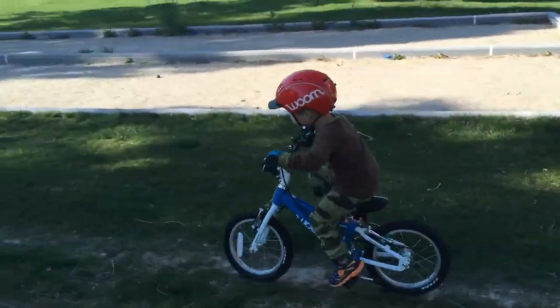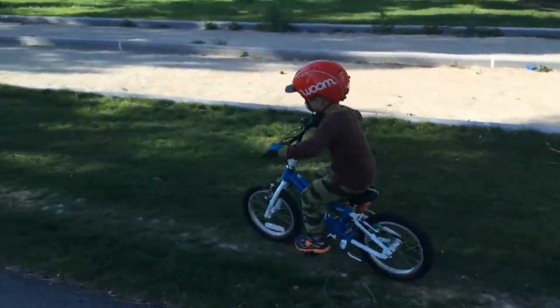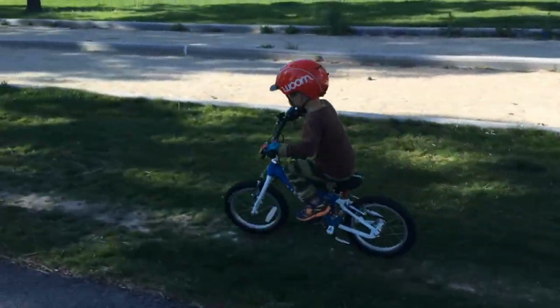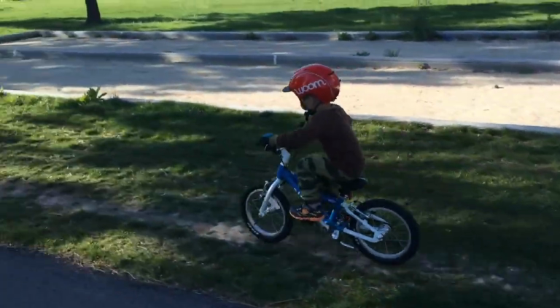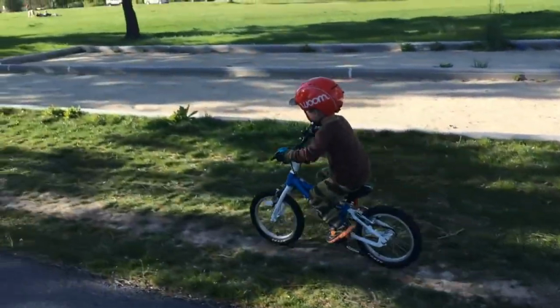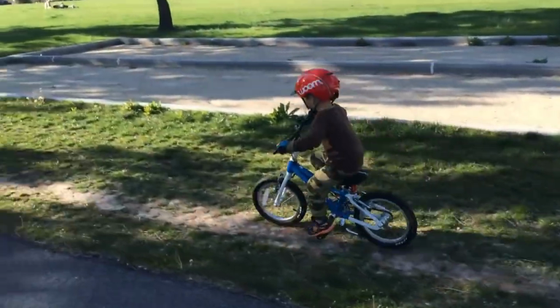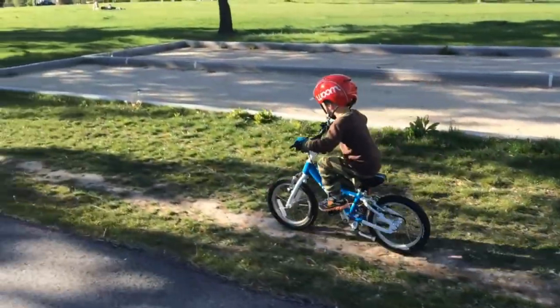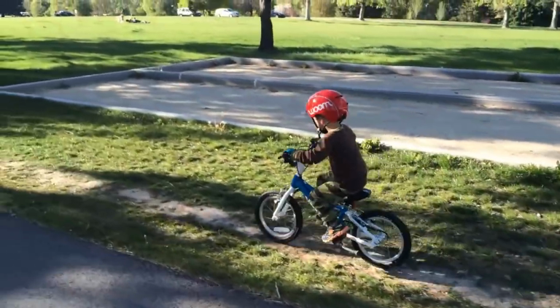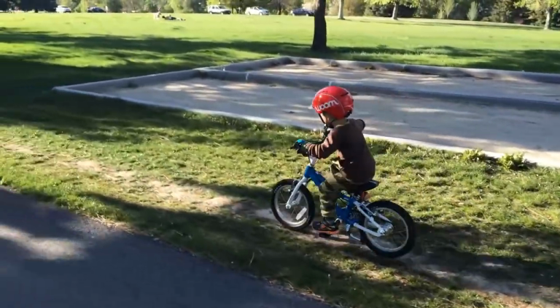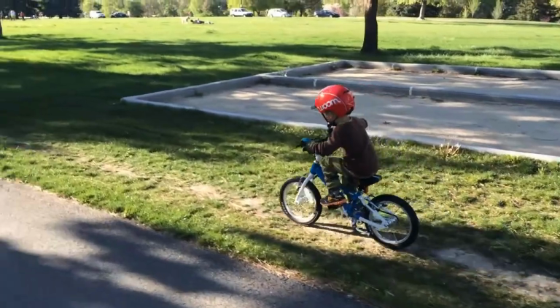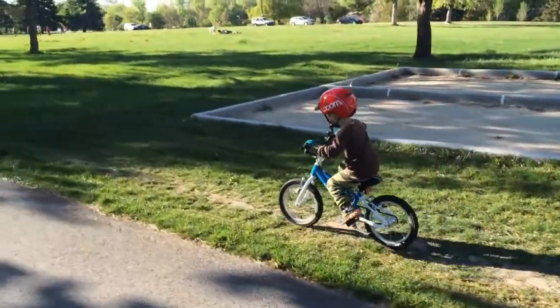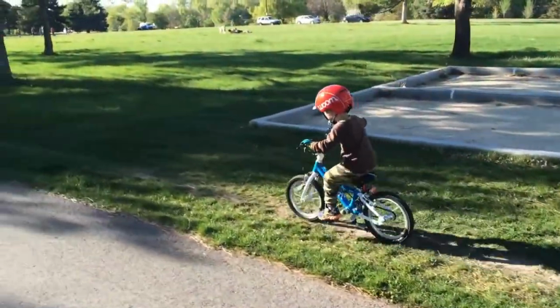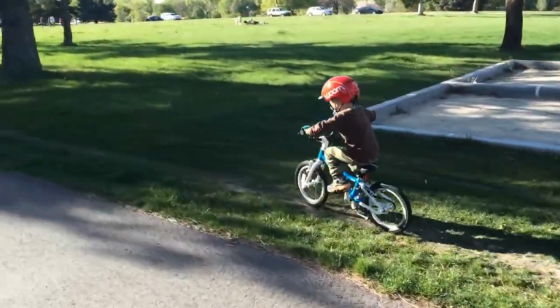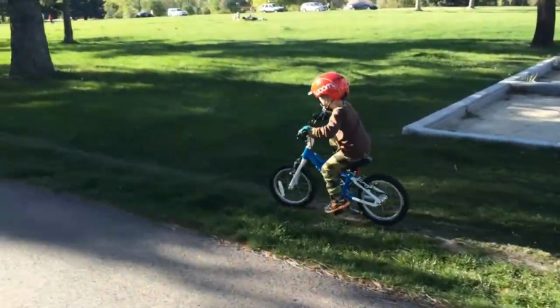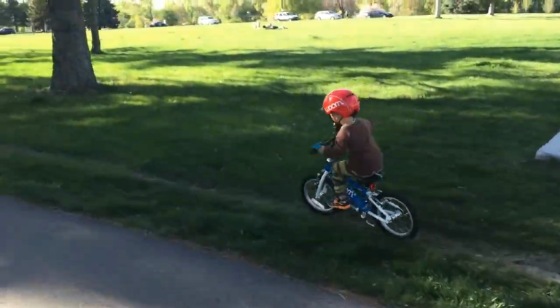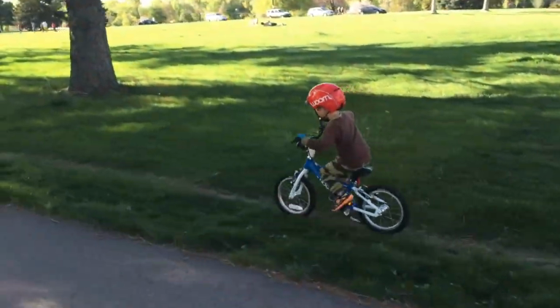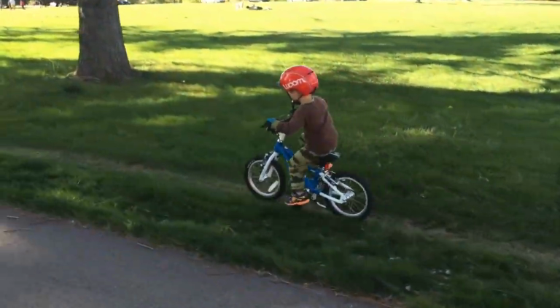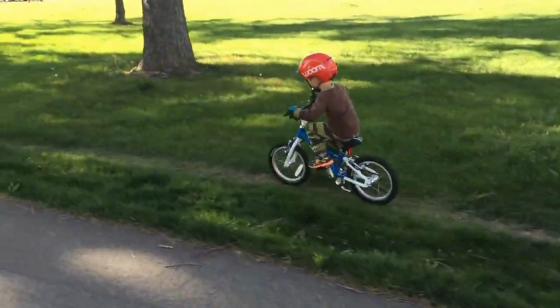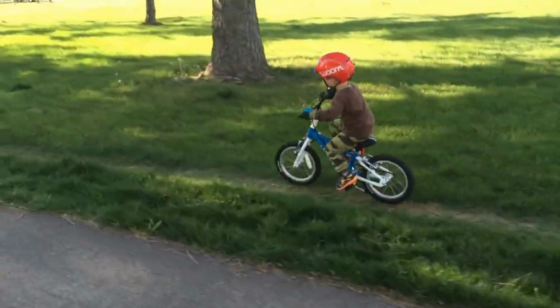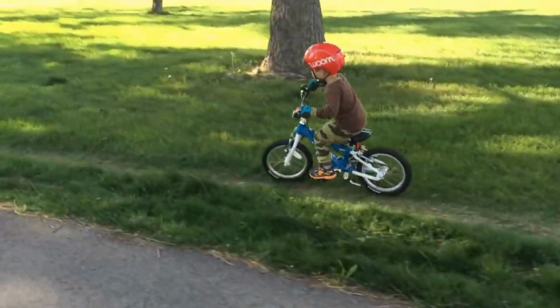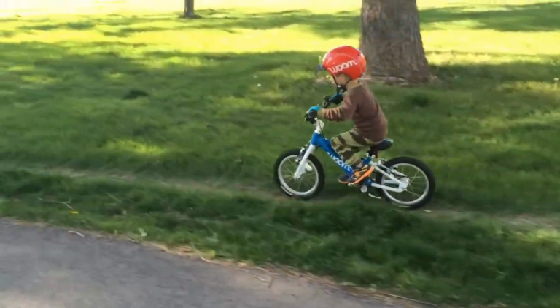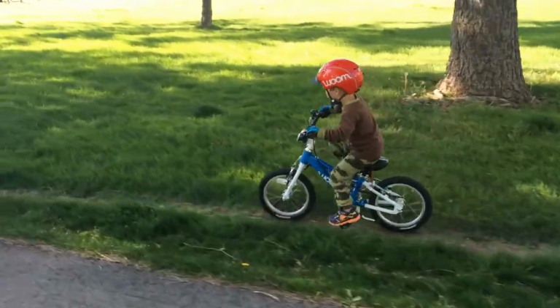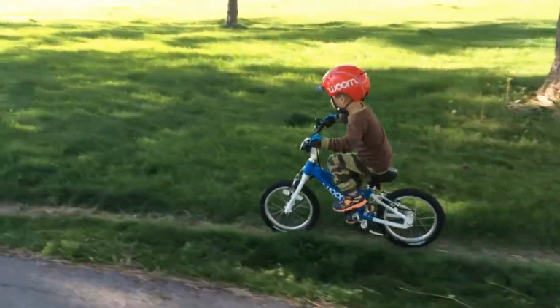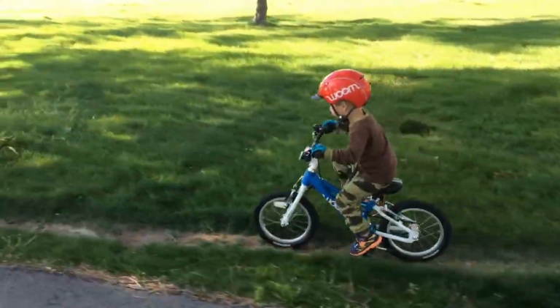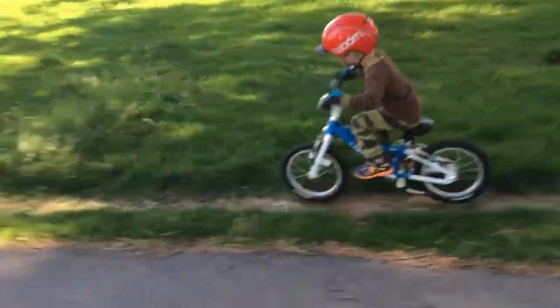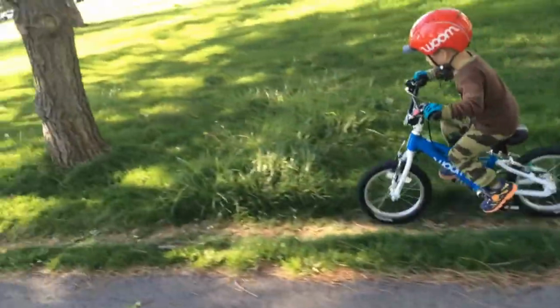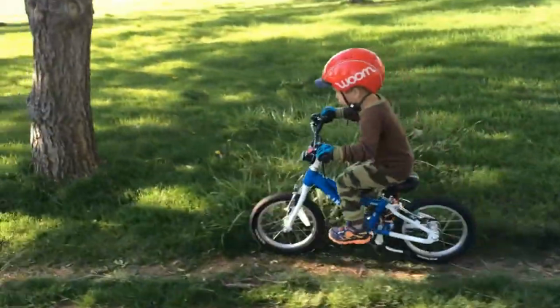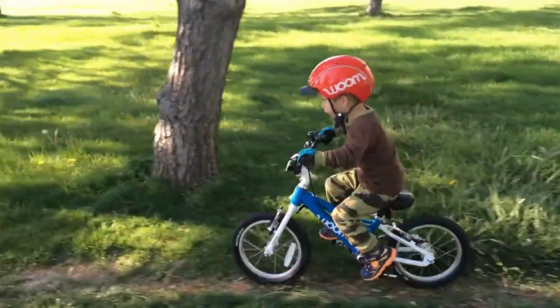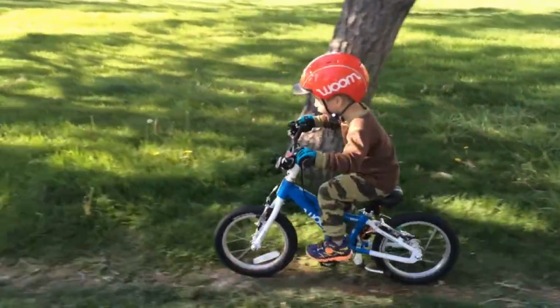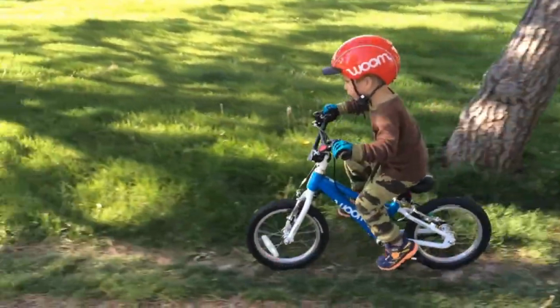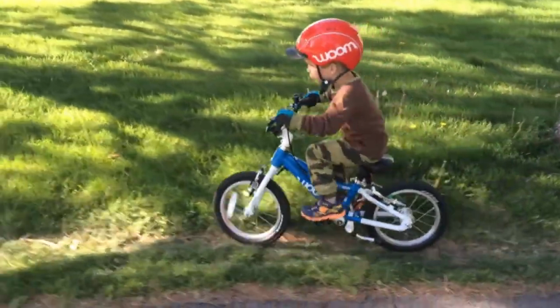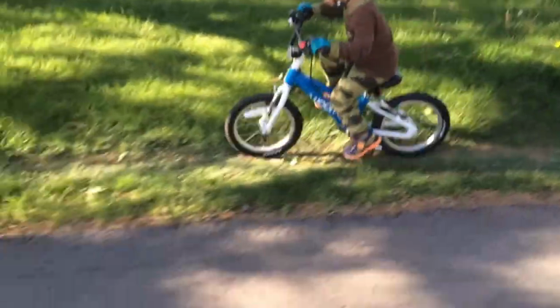This is the bike we recommend to all of our family and friends, and we've helped many kids get started riding on this bike. The best thing about the Womb, too, is that it's lightweight and has child-appropriate geometry that inspires confidence and helps kids learn how to pedal.